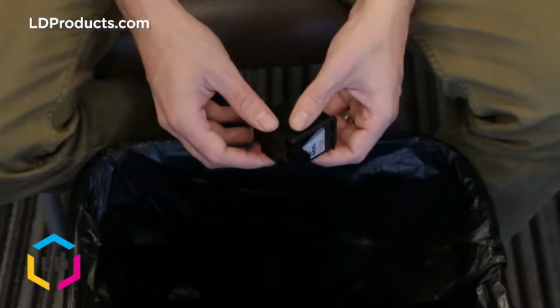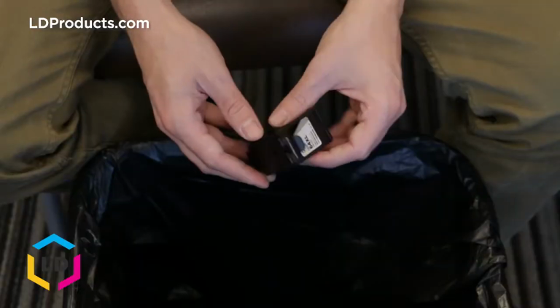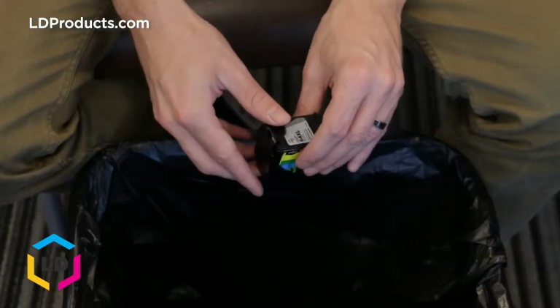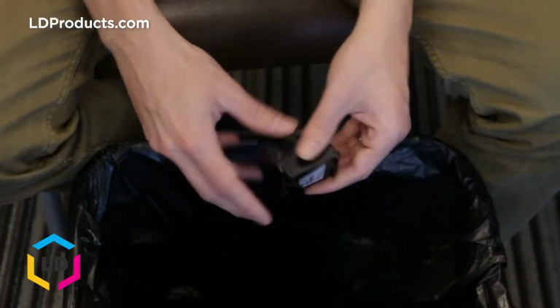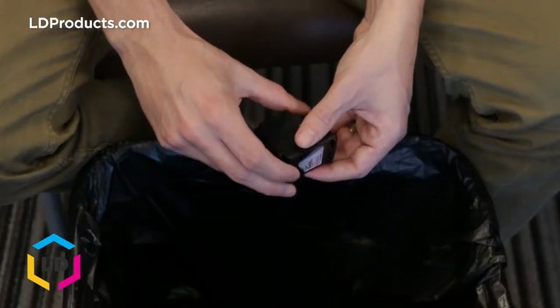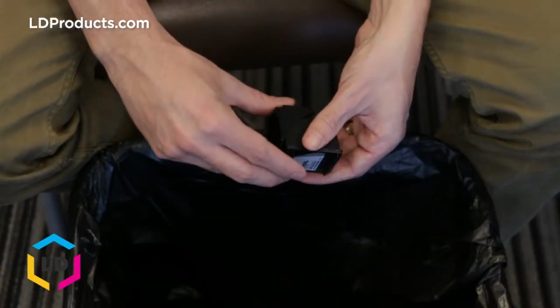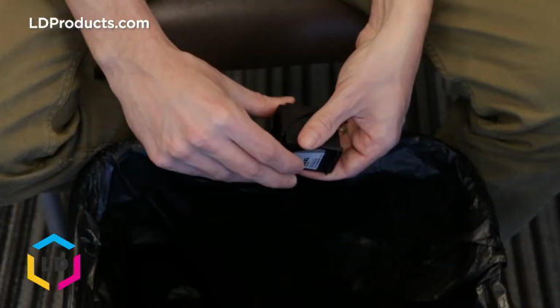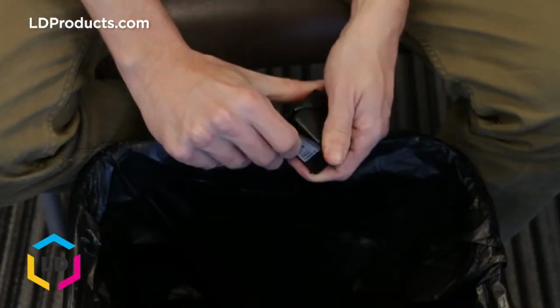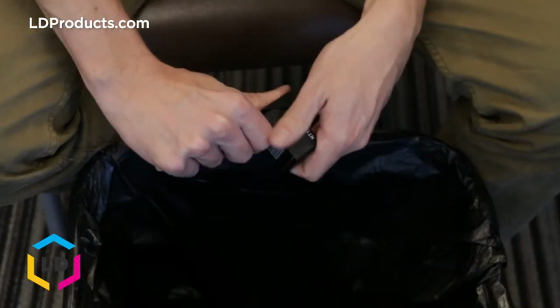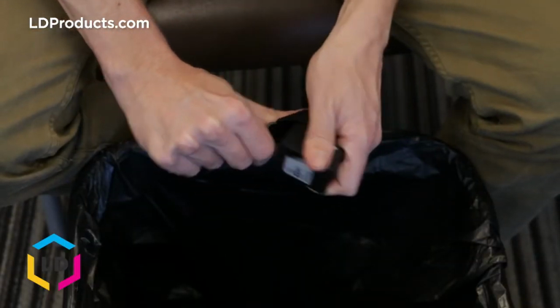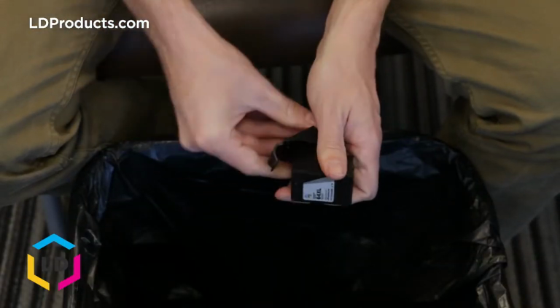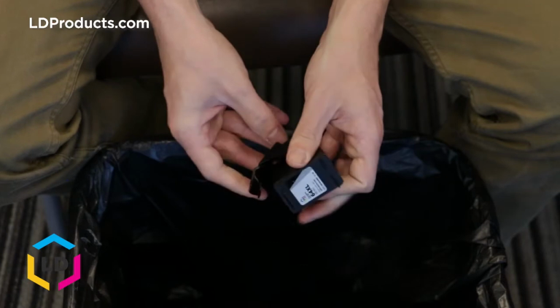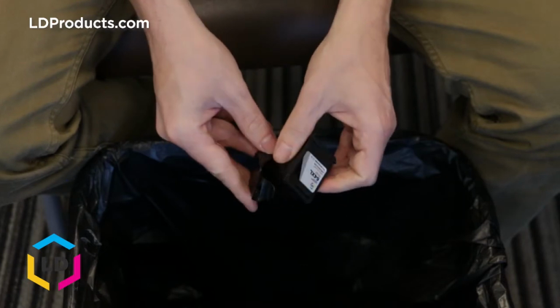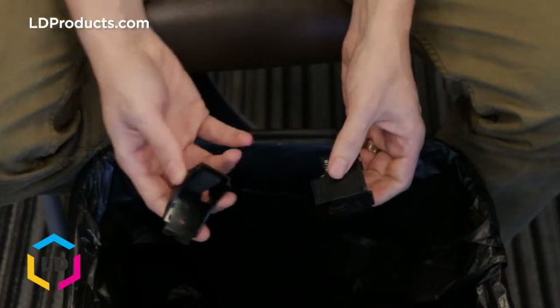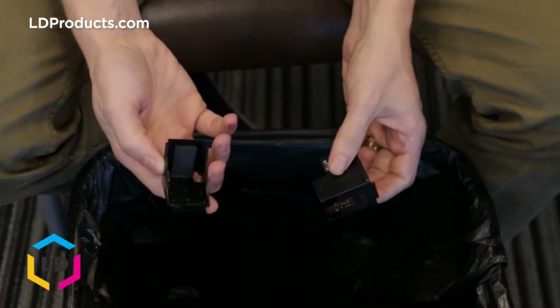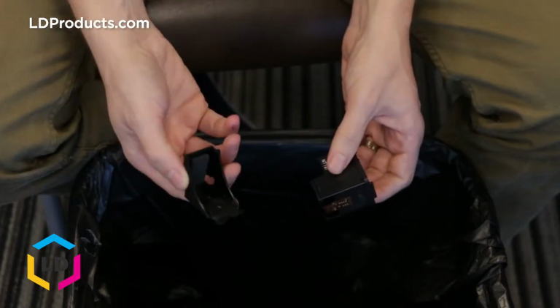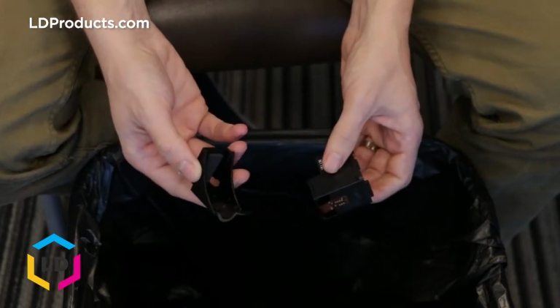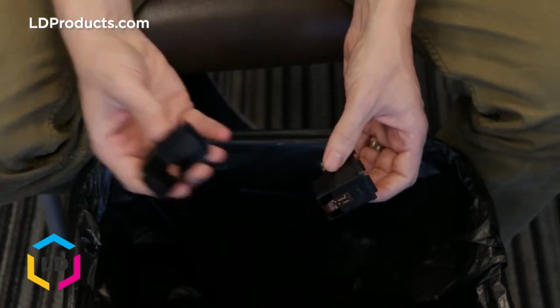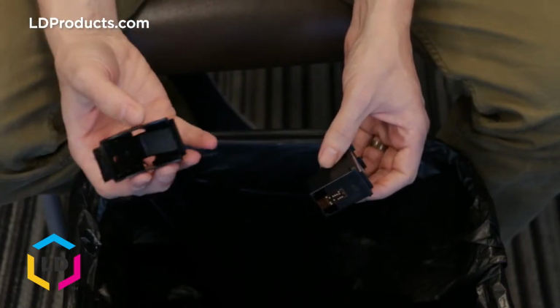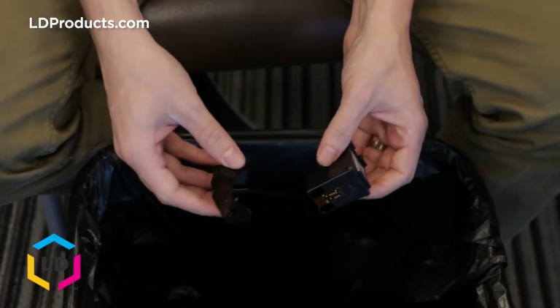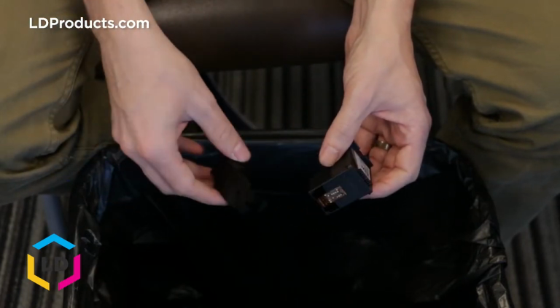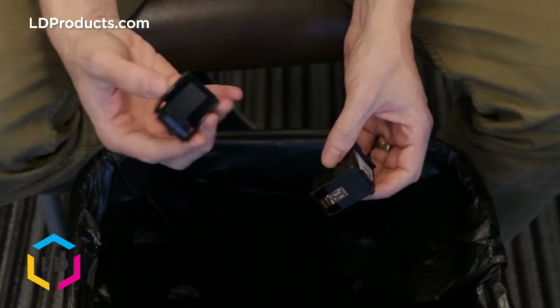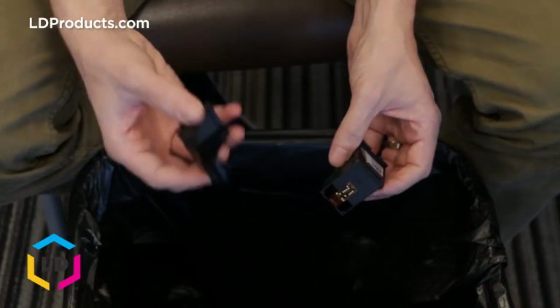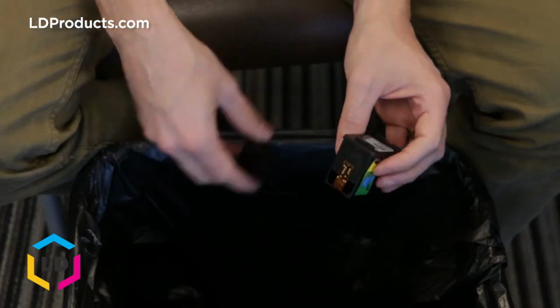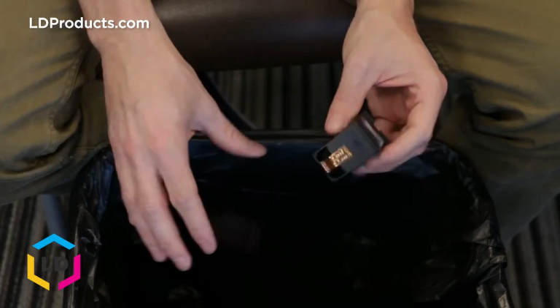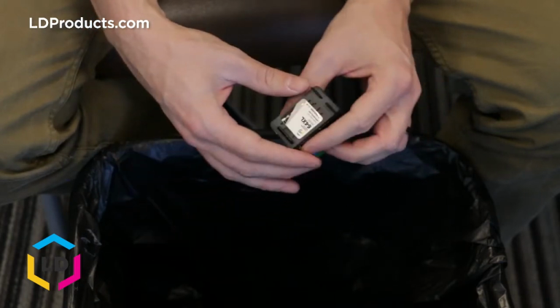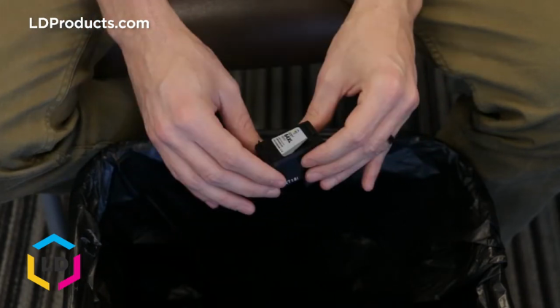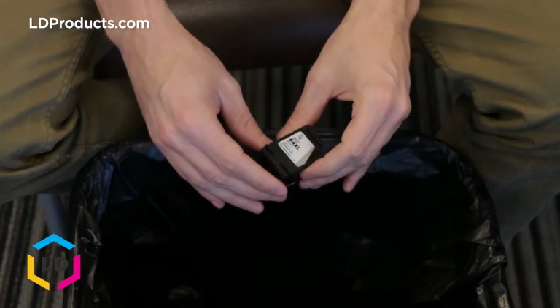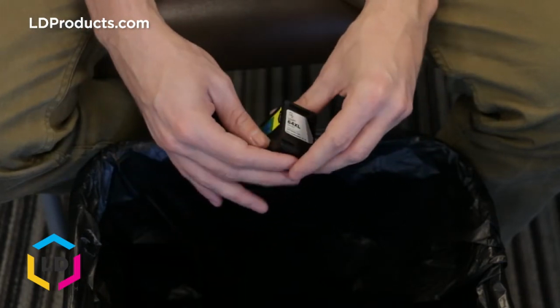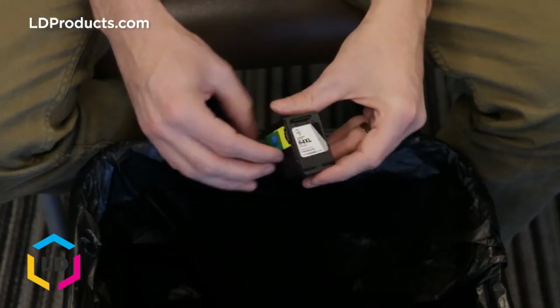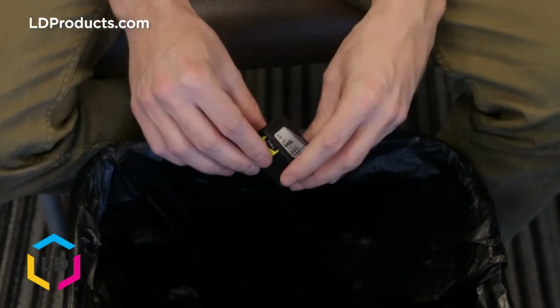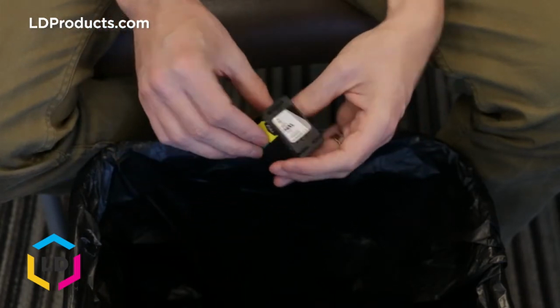First, we're just going to take off the black clip that's surrounding the cartridge — it should just snap off like that. This is just a protective clip for when the cartridge is in transit. You can go ahead and dispose of that.